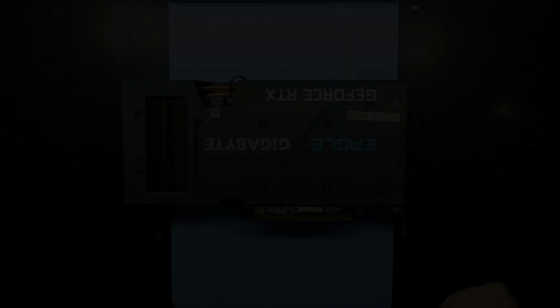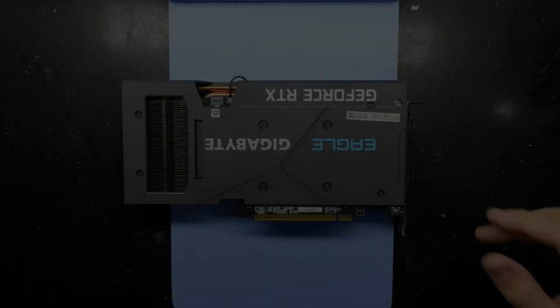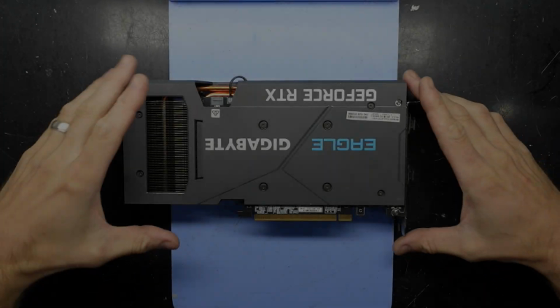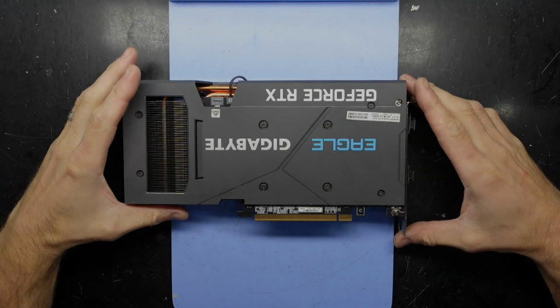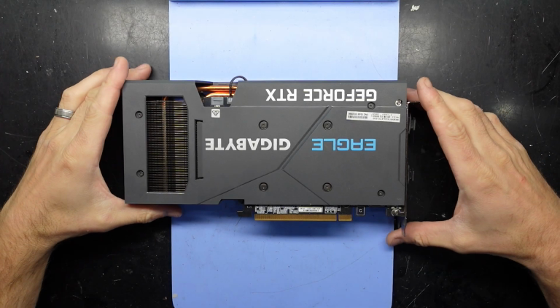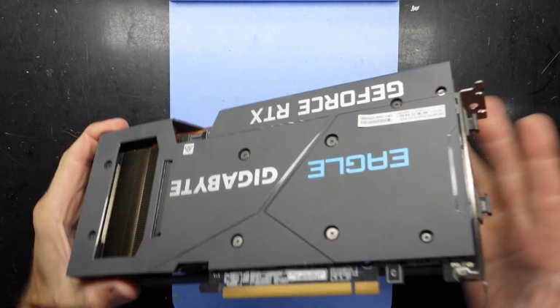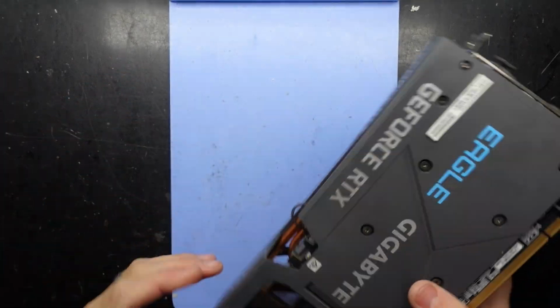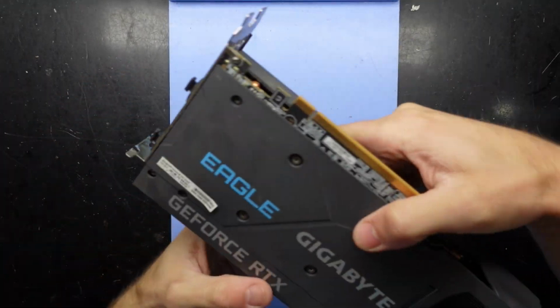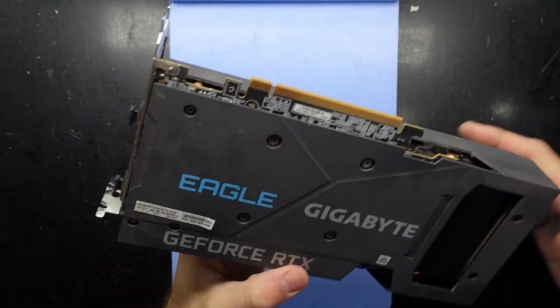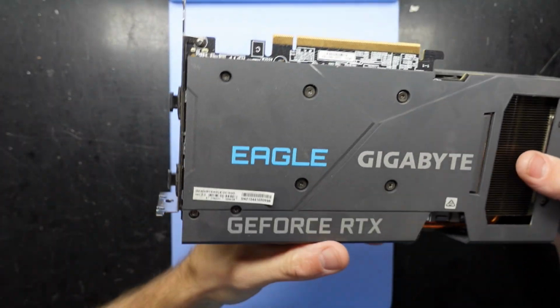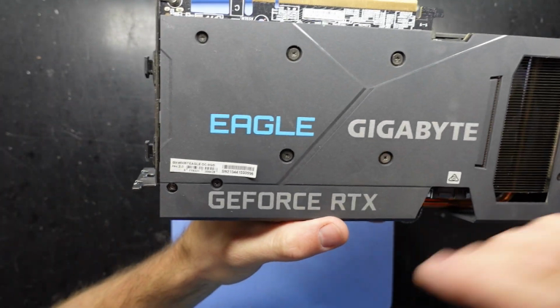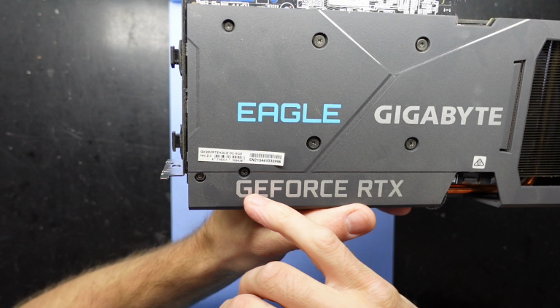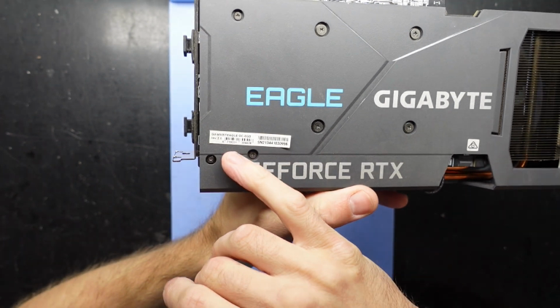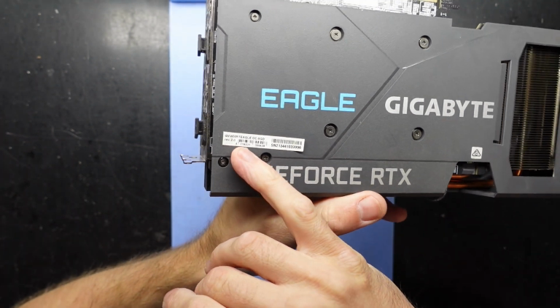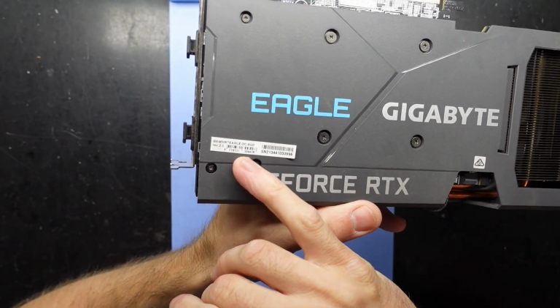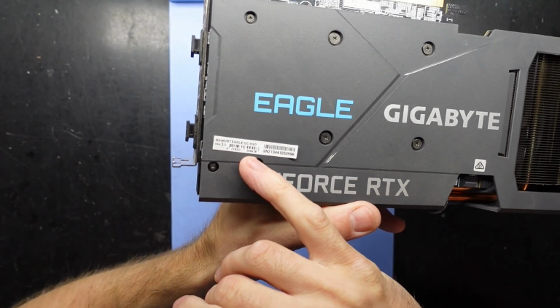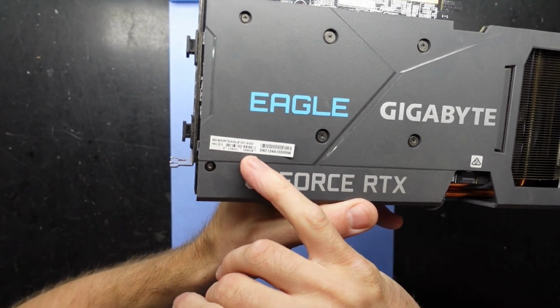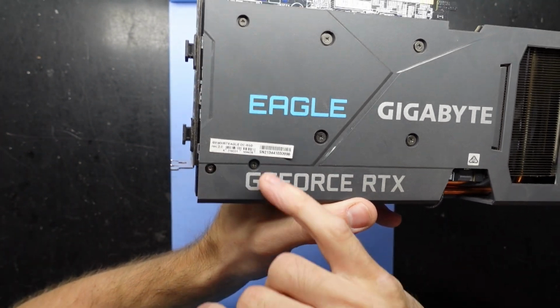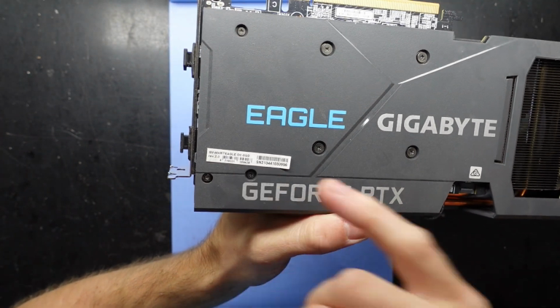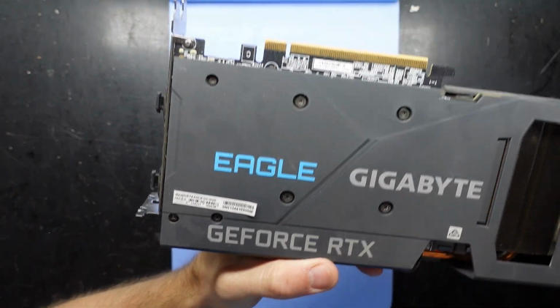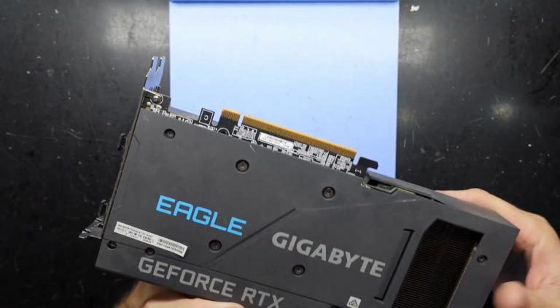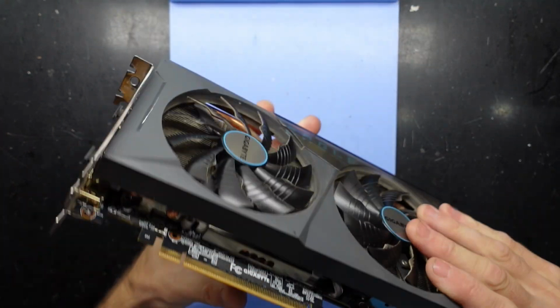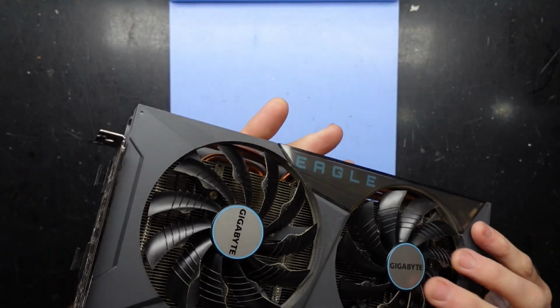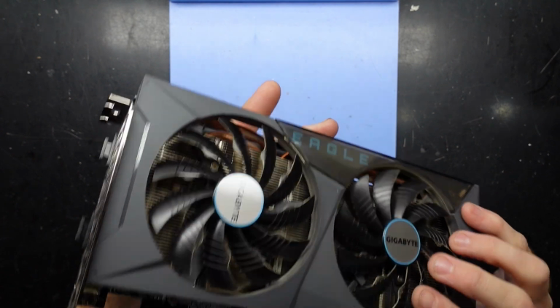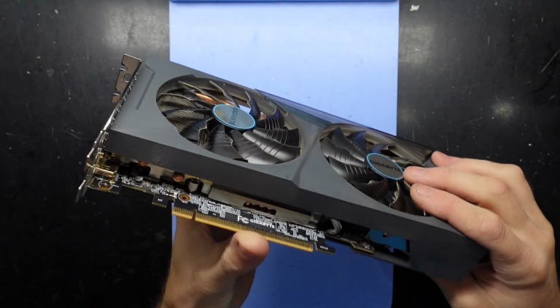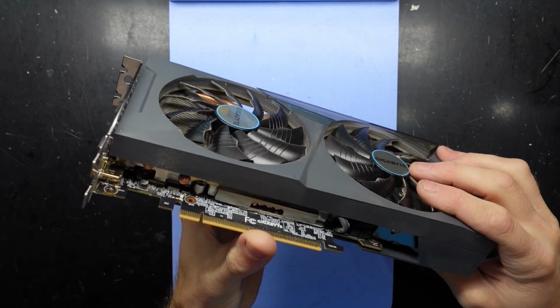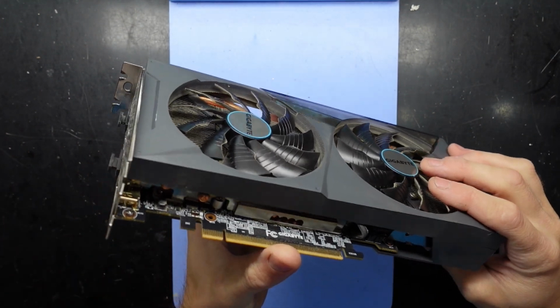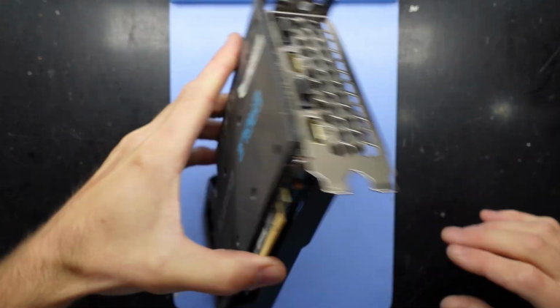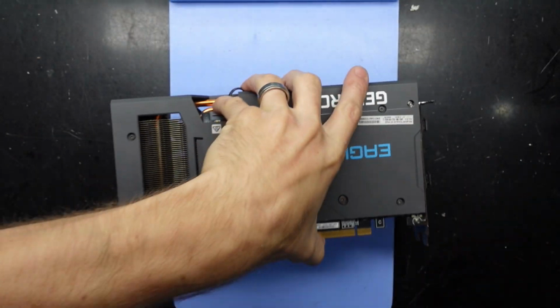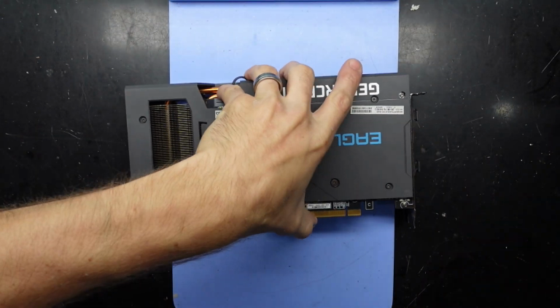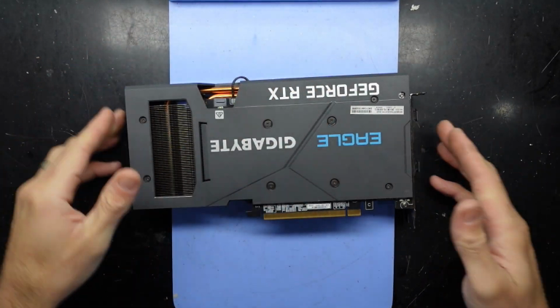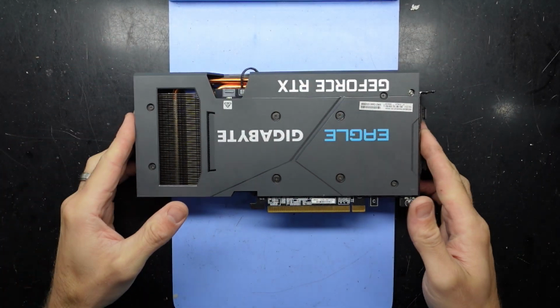G'day! In today's video I've got a Gigabyte GeForce RTX 3060 Eagle OC 8 gig model and I want to replace the thermal paste on it. So let's see what we have to do to be able to do that.